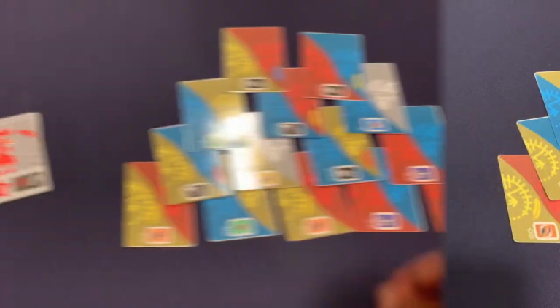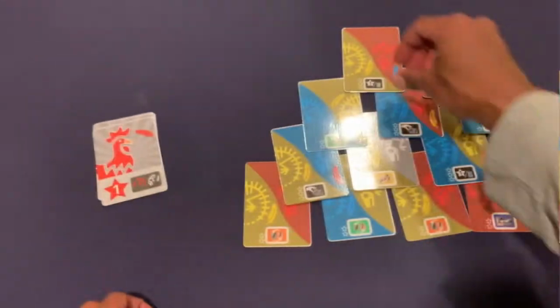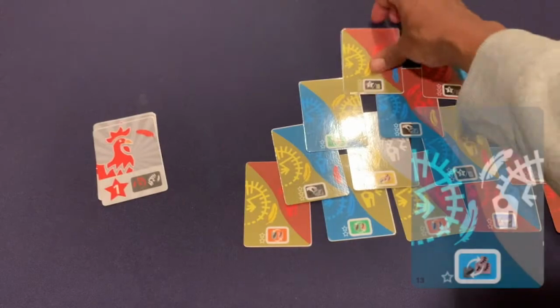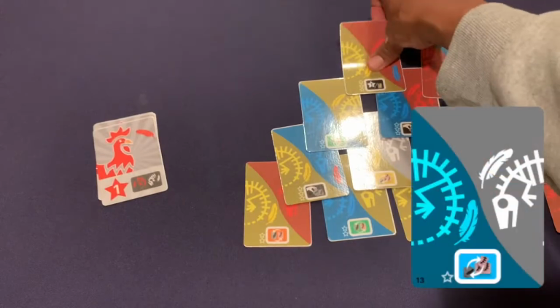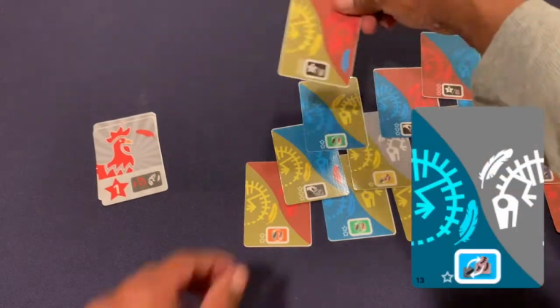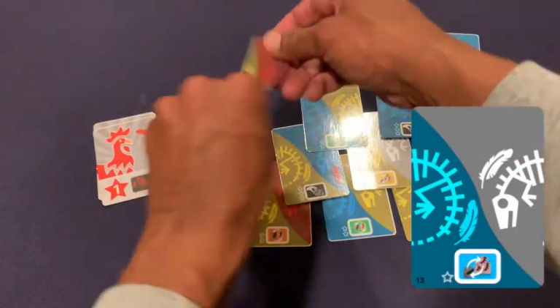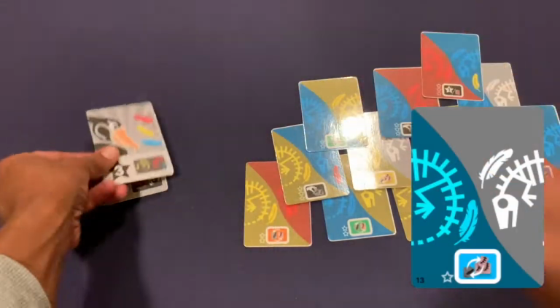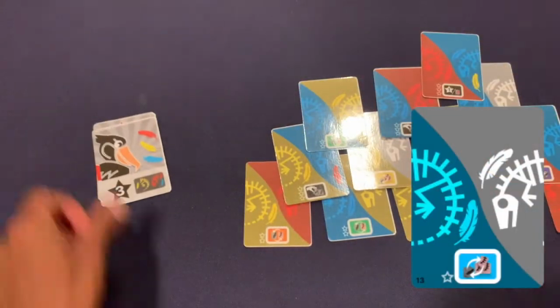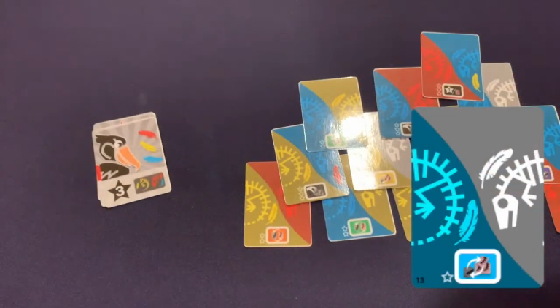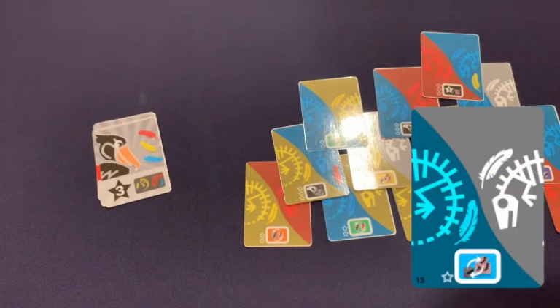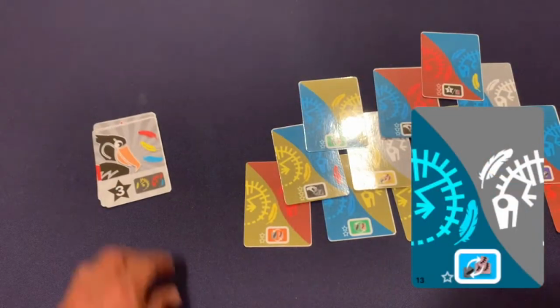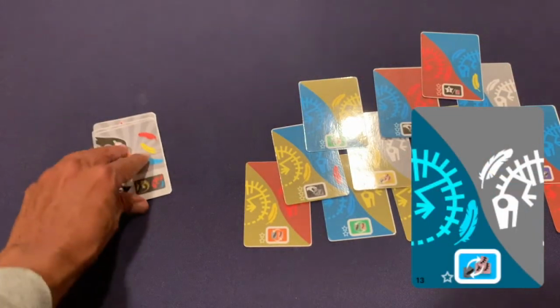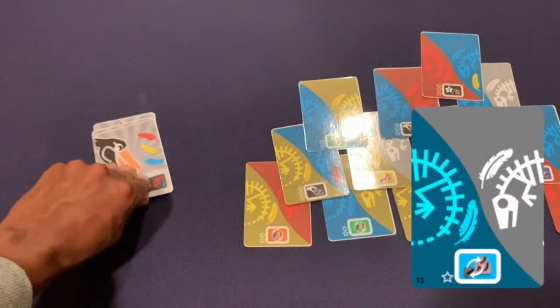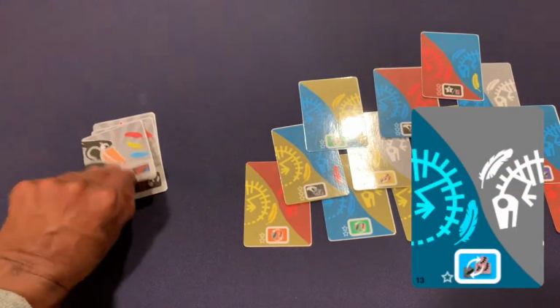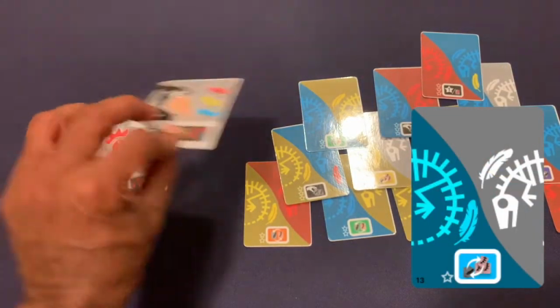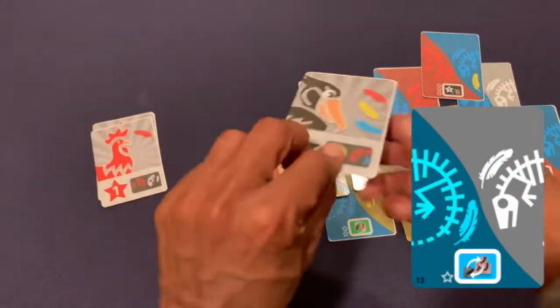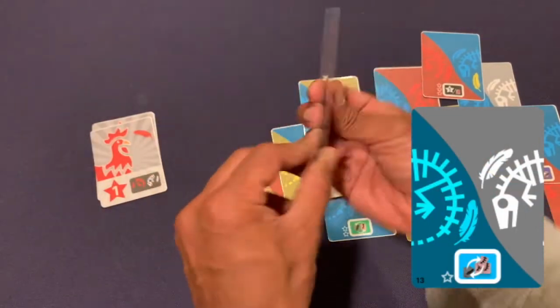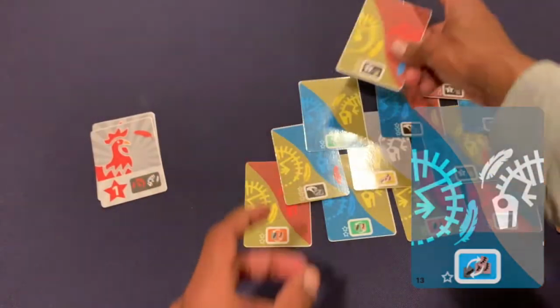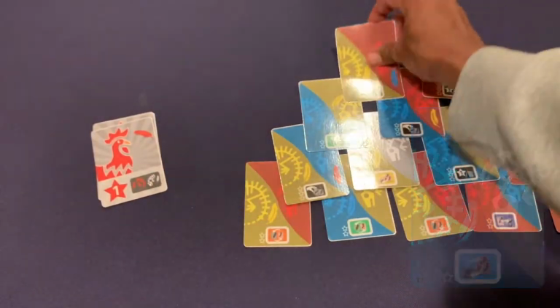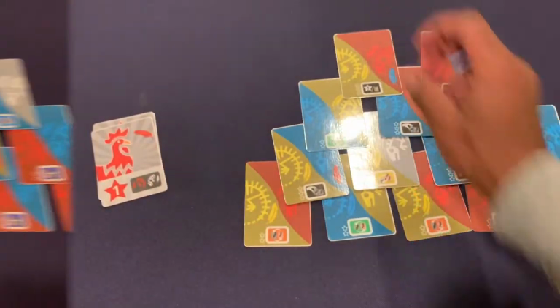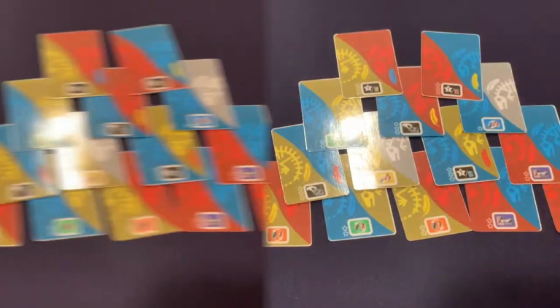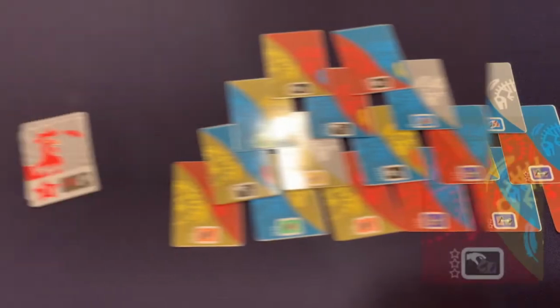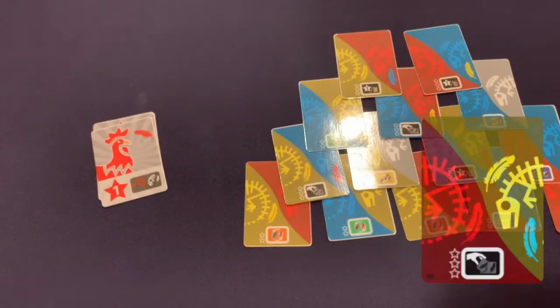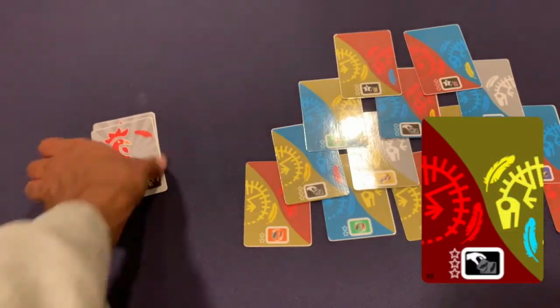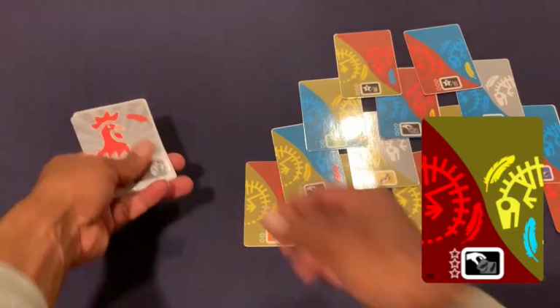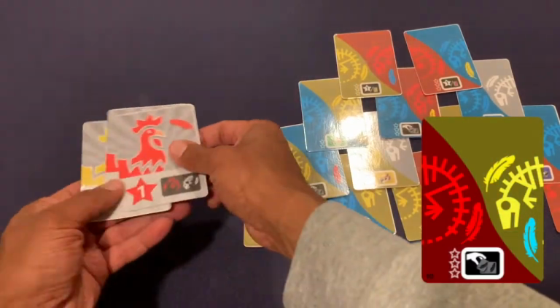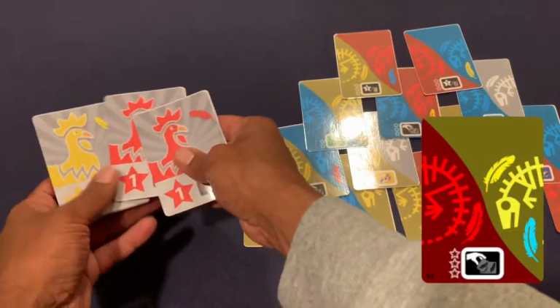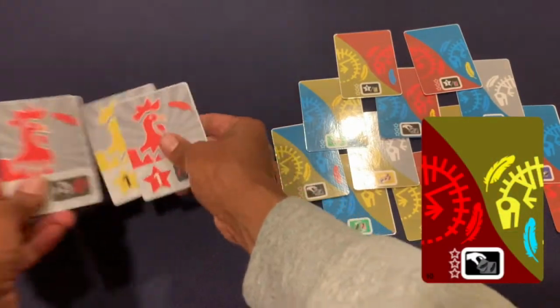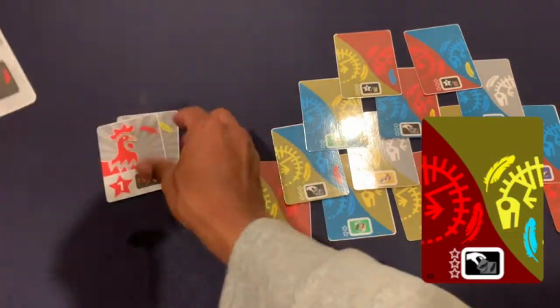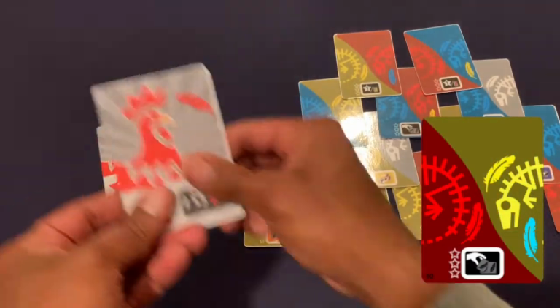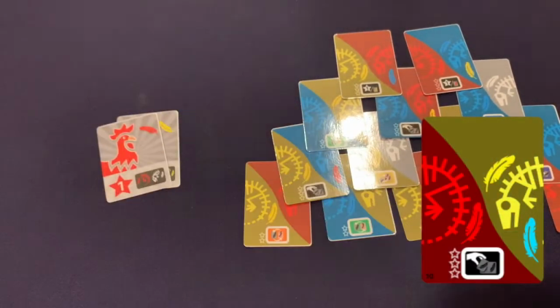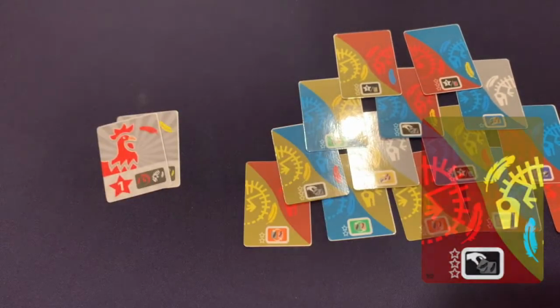The swap action lets you discard any uncovered fossil, or lets you take the top of the discard and place it in the digsite. The take action lets you take any card from the discard.